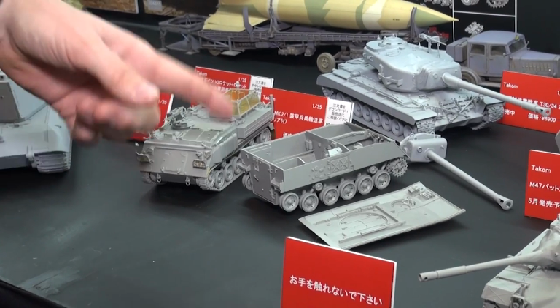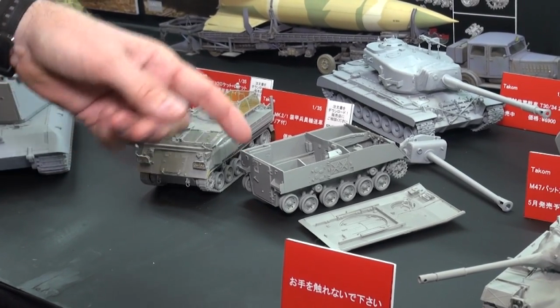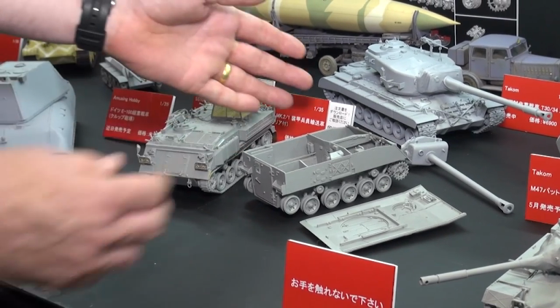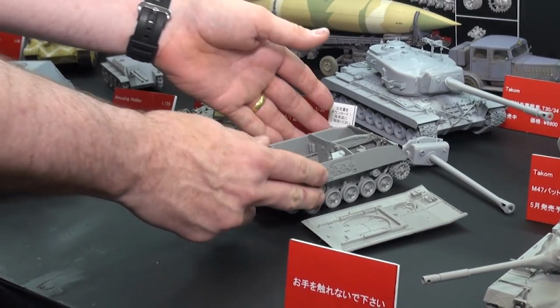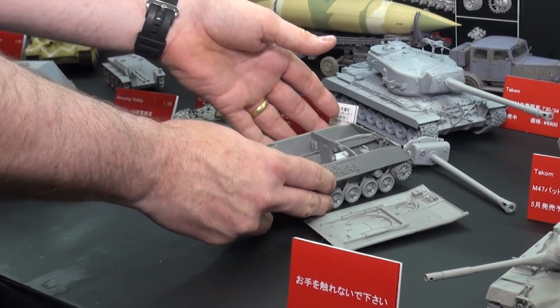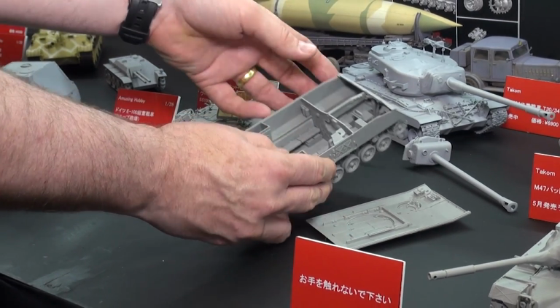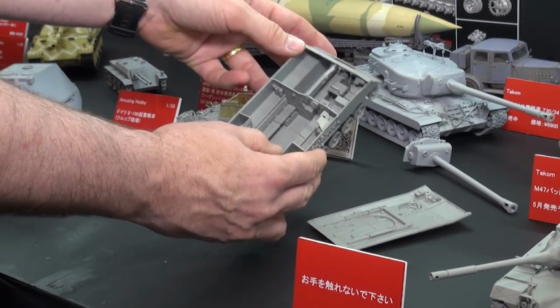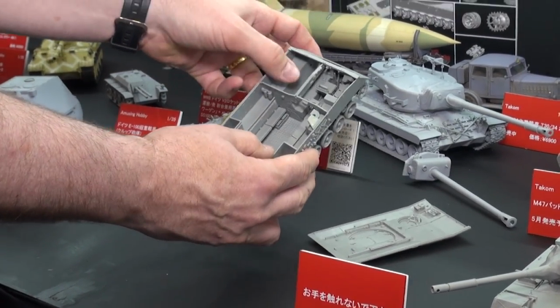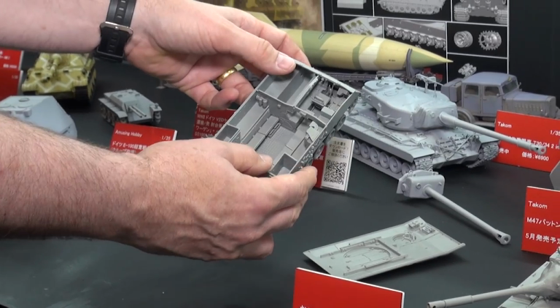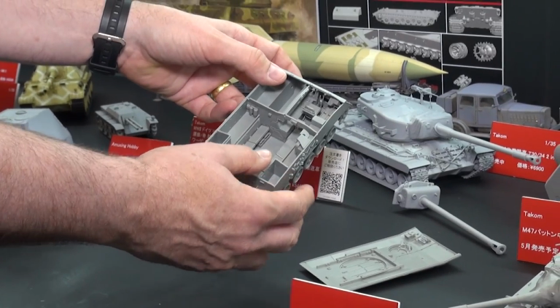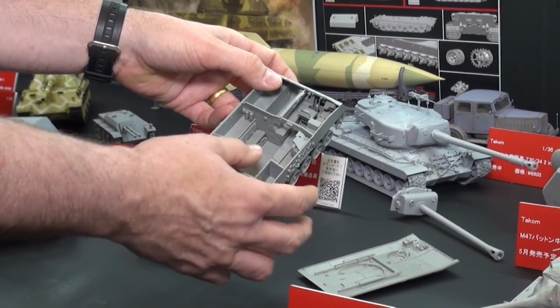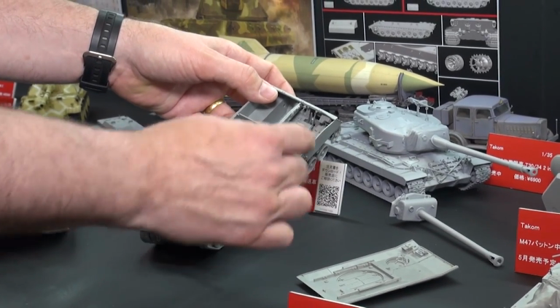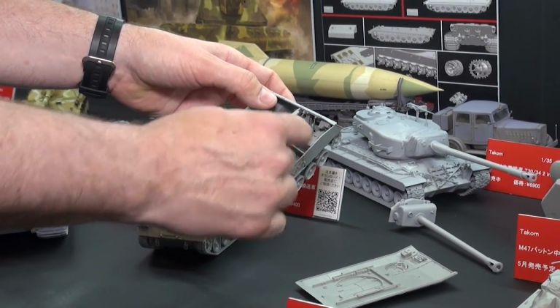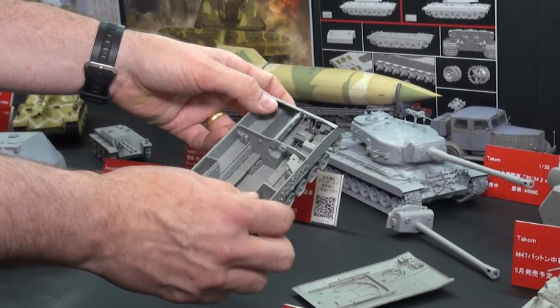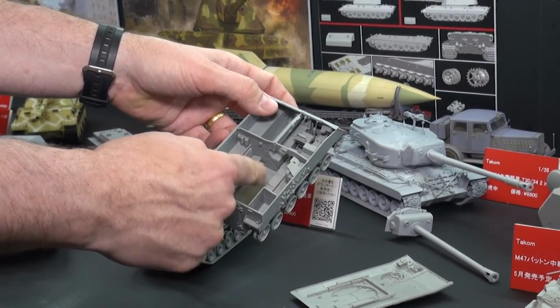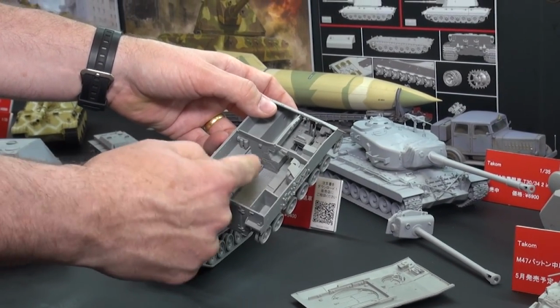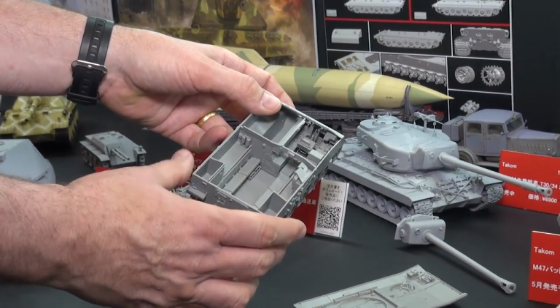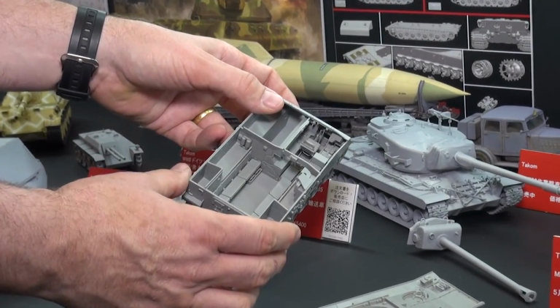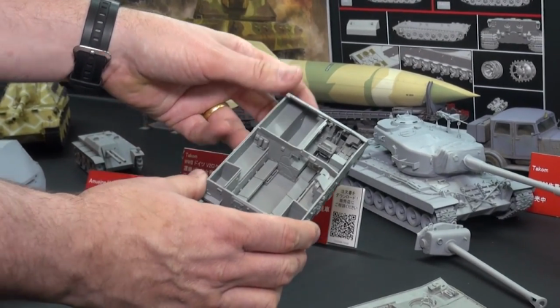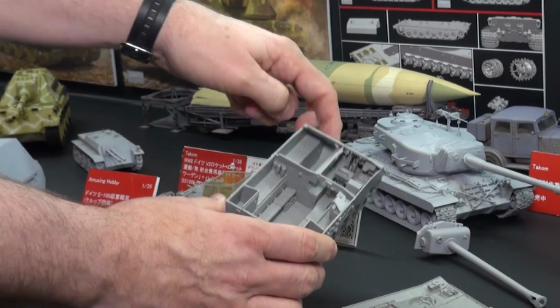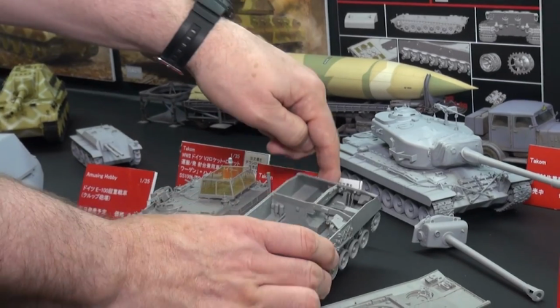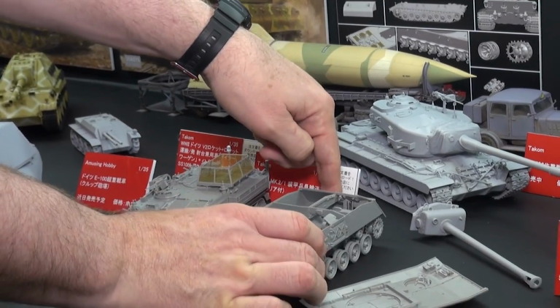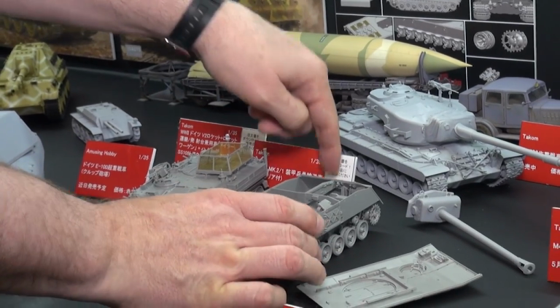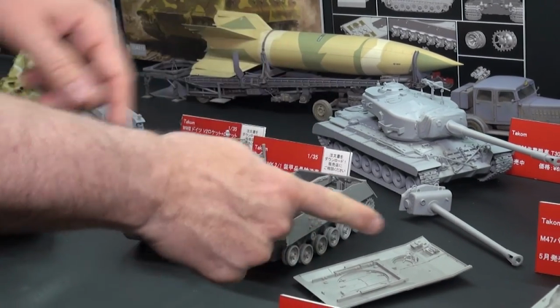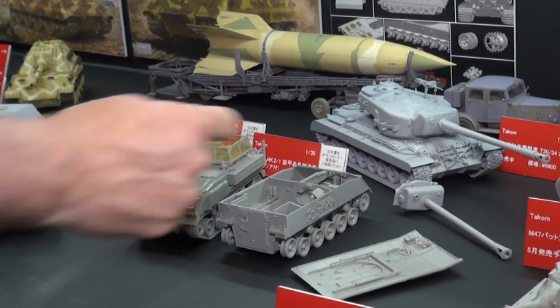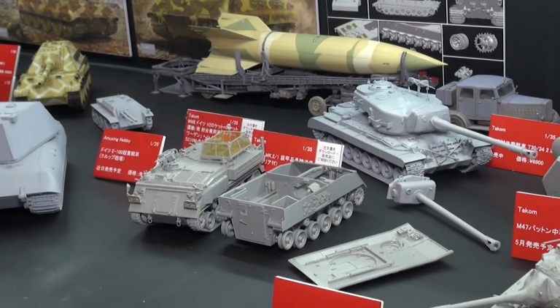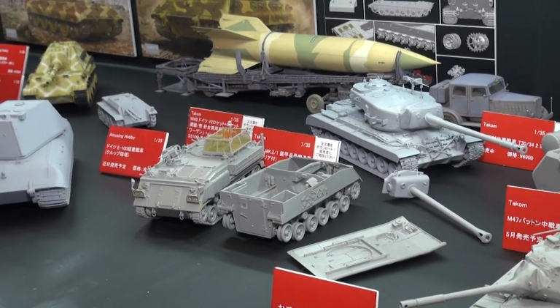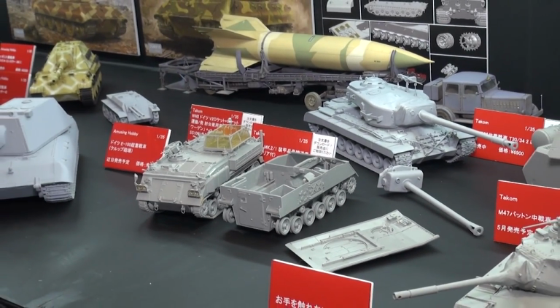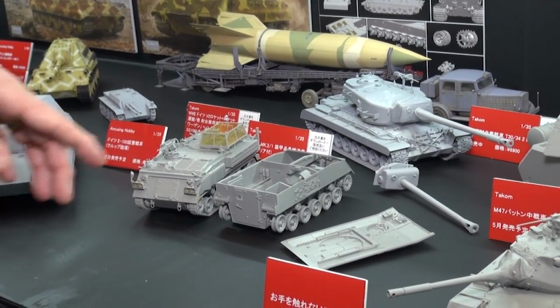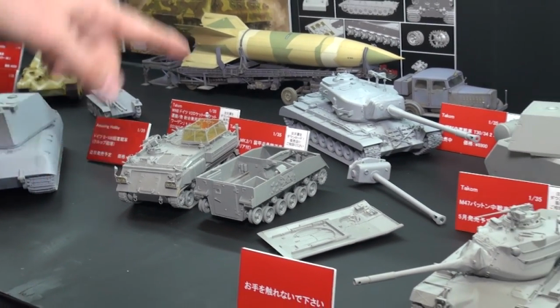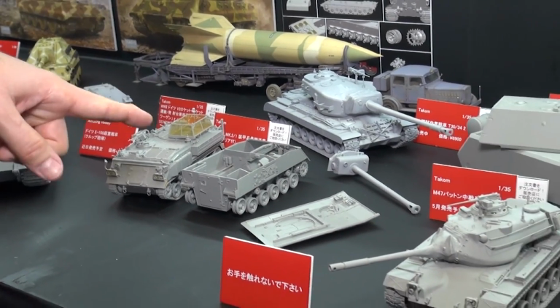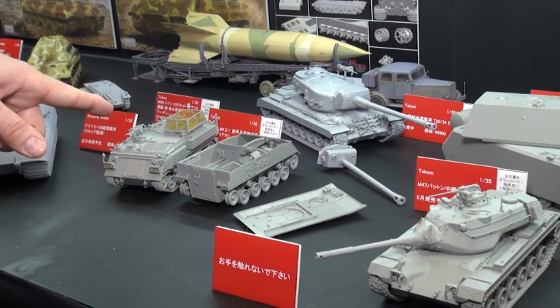It's got a full interior — no engine detail, but it's got the driver's compartment and the passenger compartment back there. Full detail on the roof sections in there. So that's a brand new kit that's coming.